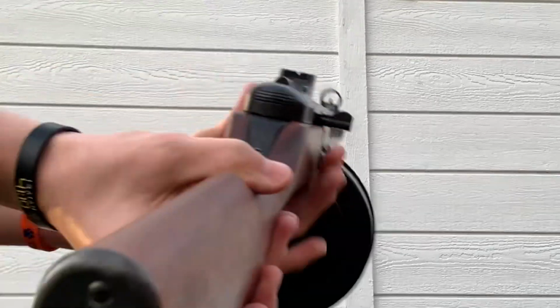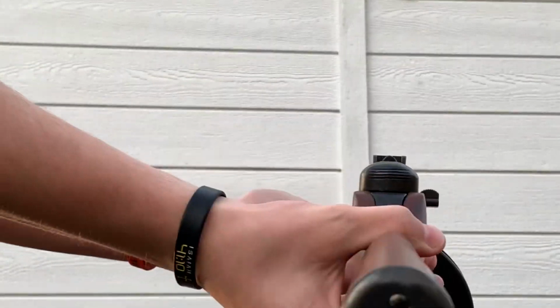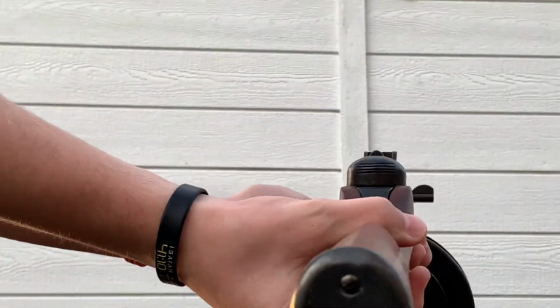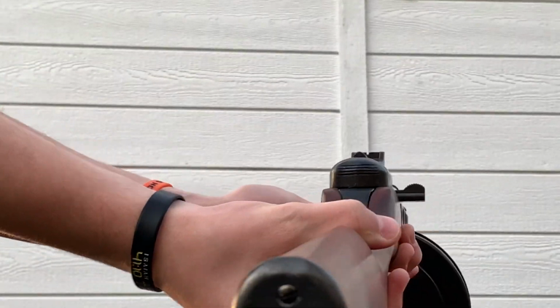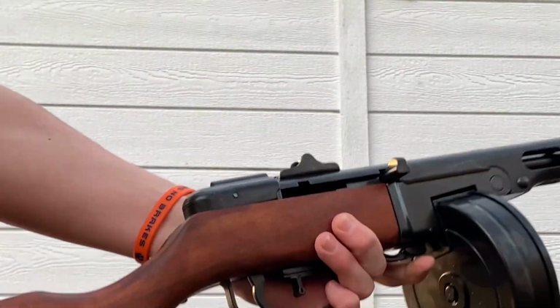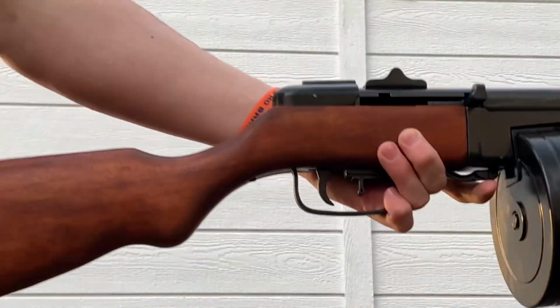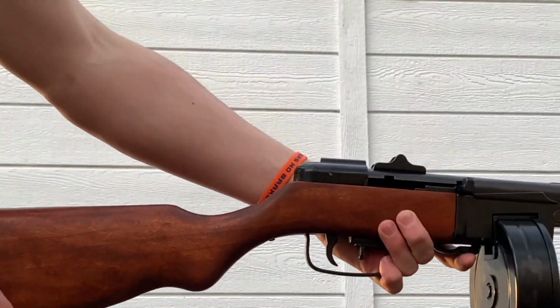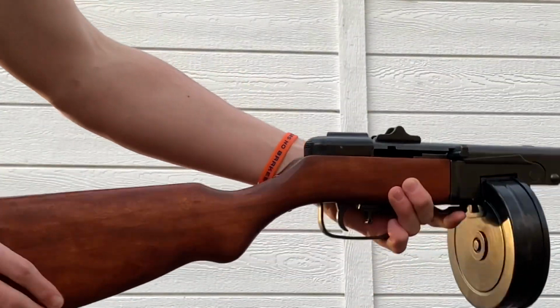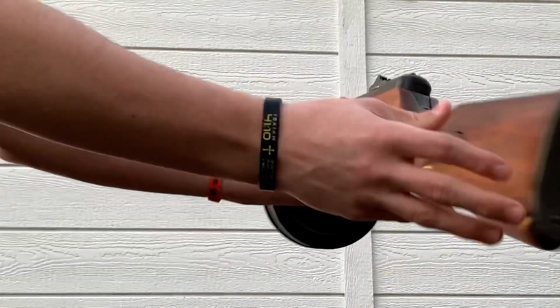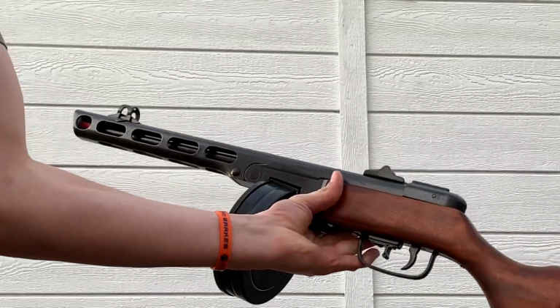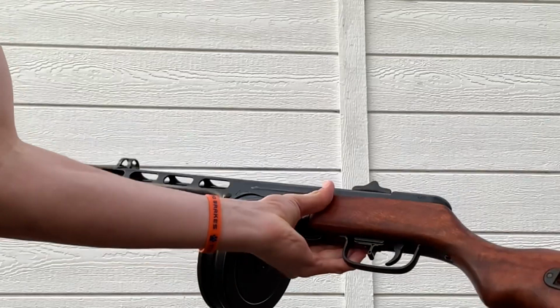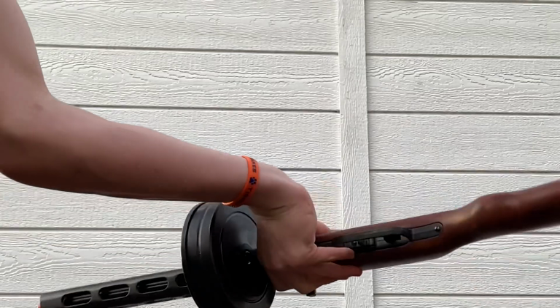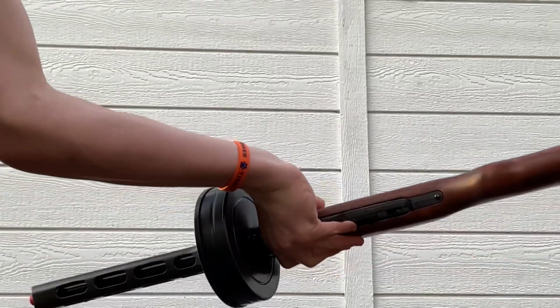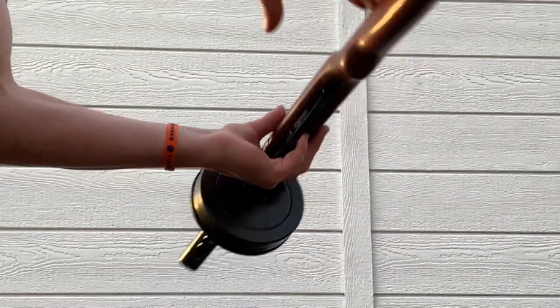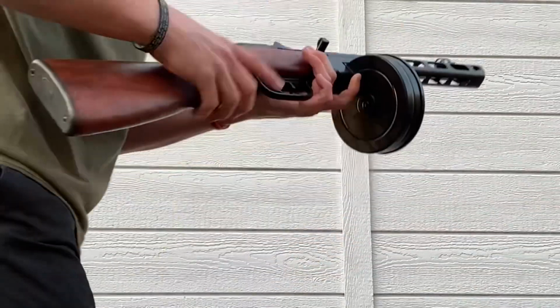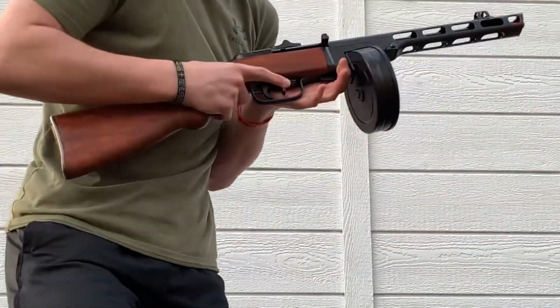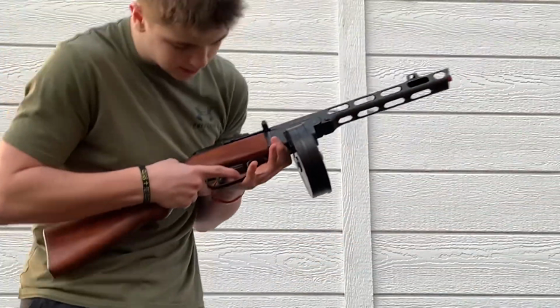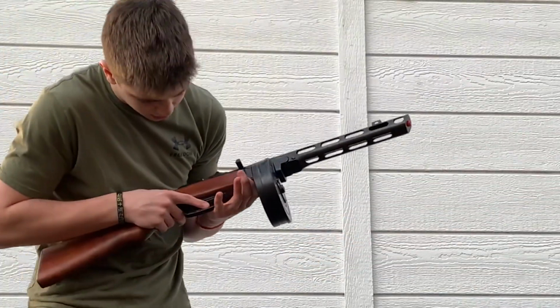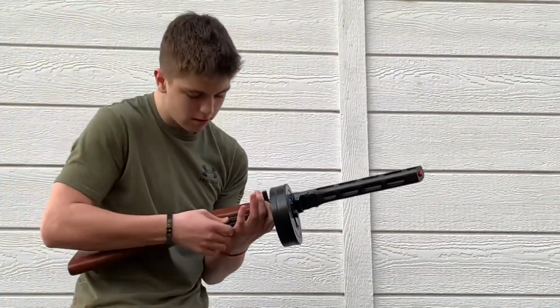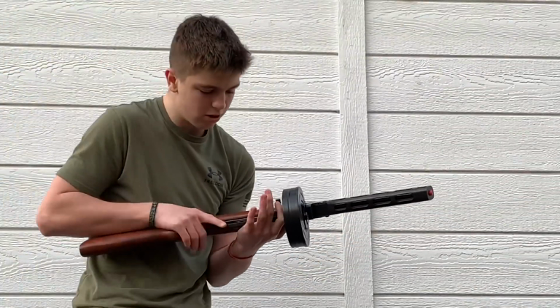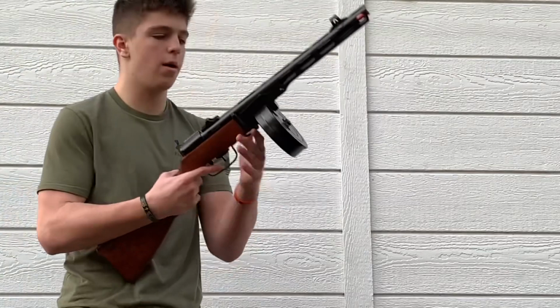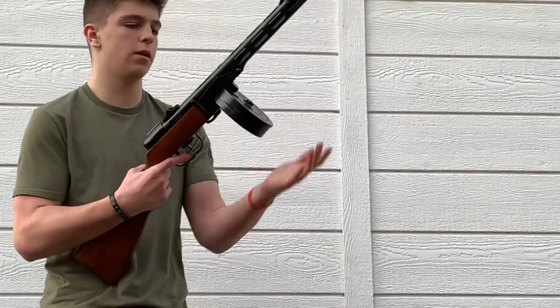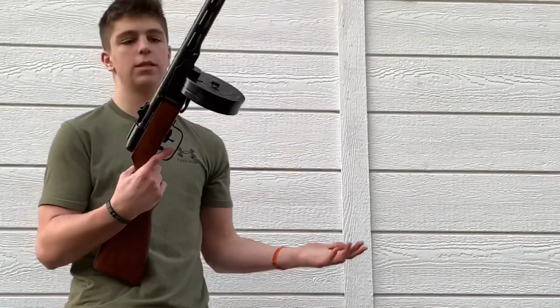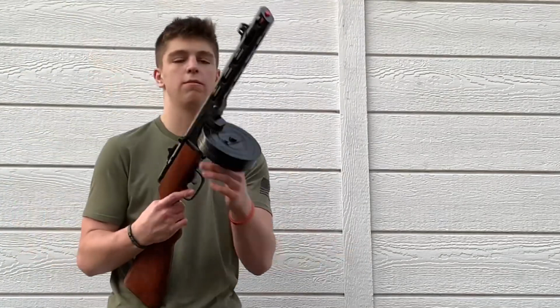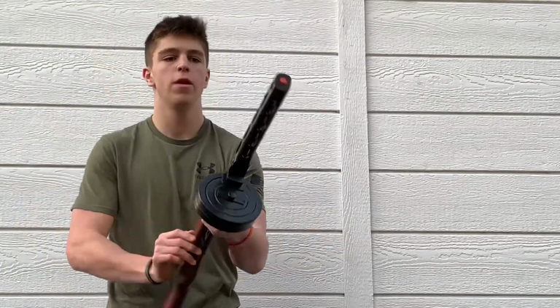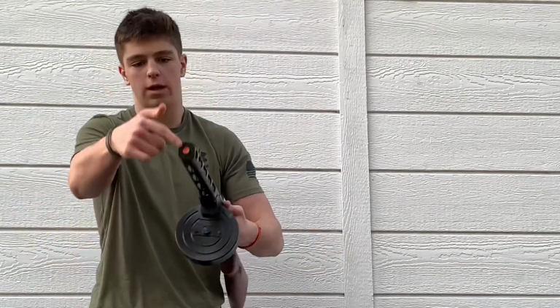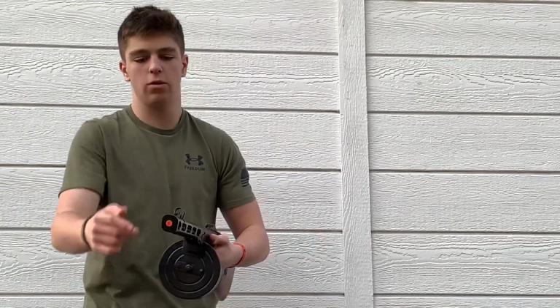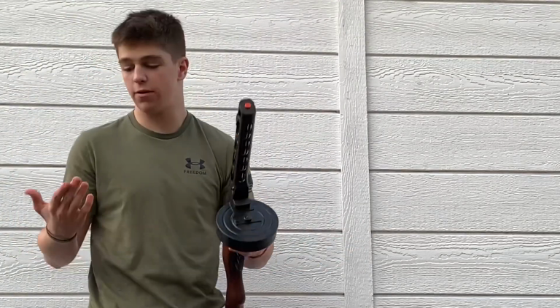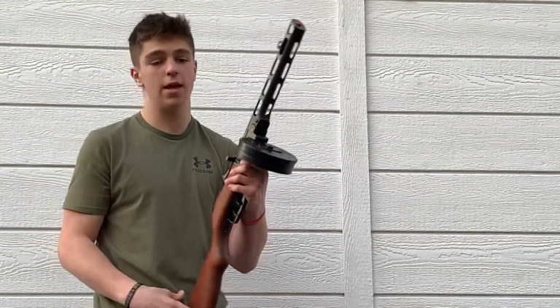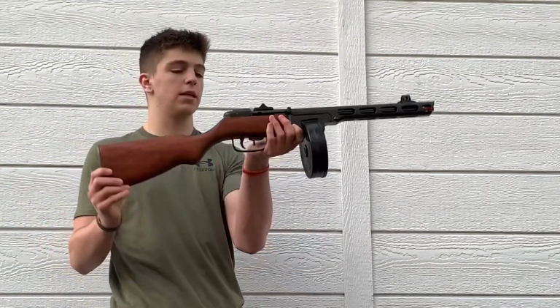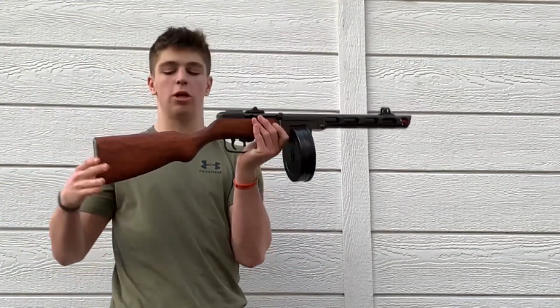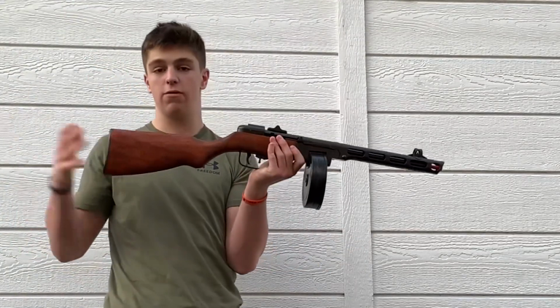Aiming down the sight view here, side view, other side, the bottom — this thing is sweet. It's got a safety right here; it doesn't work, but that's fine because the thing doesn't even shoot. We're going to cut out the orange tip for the finale.